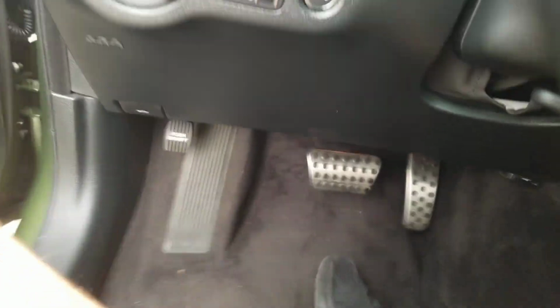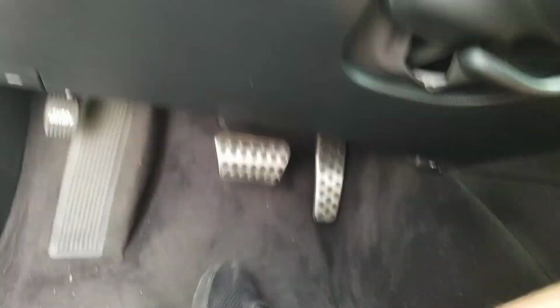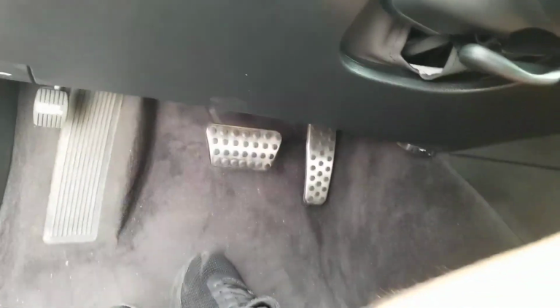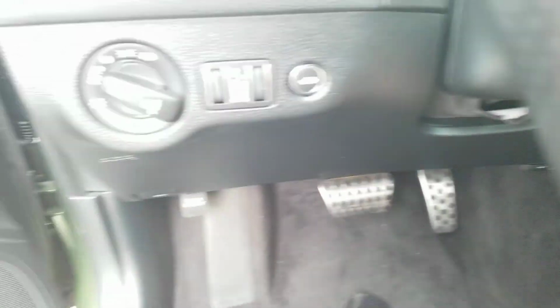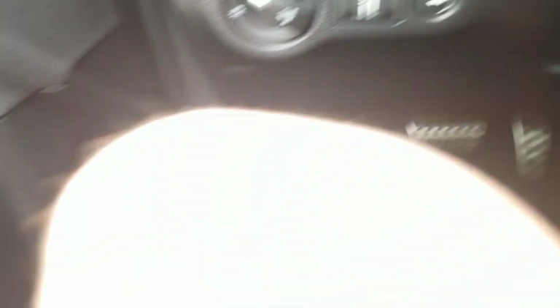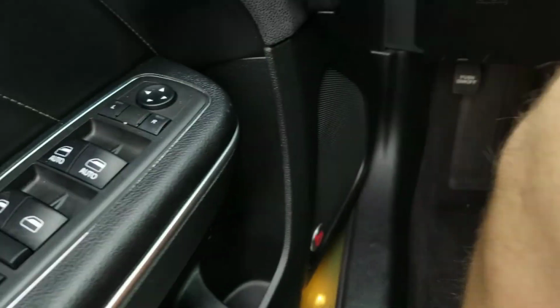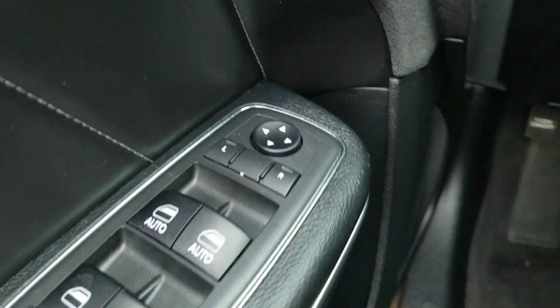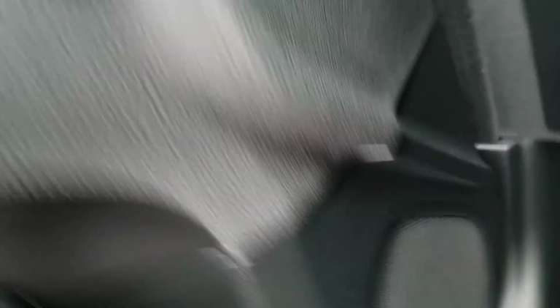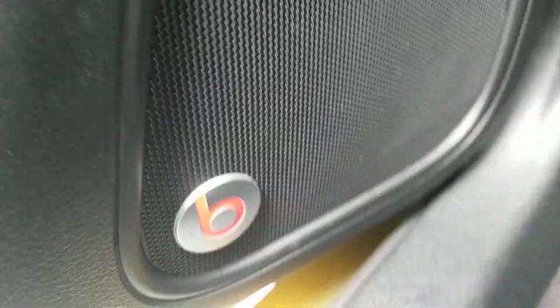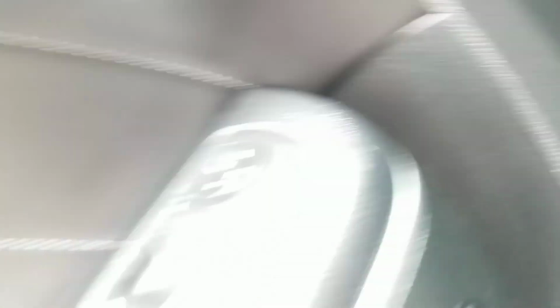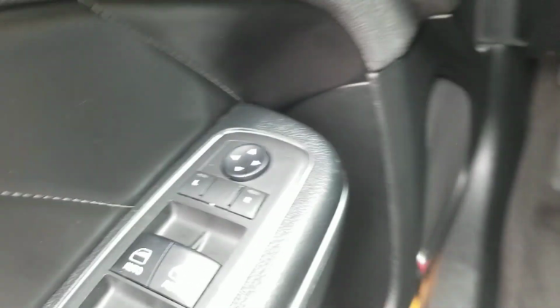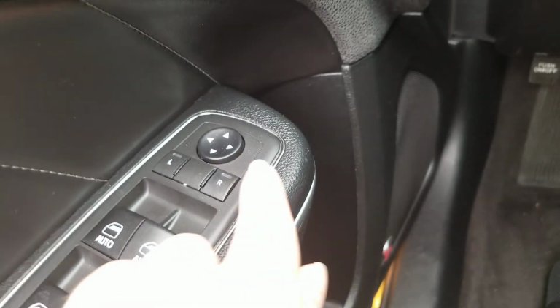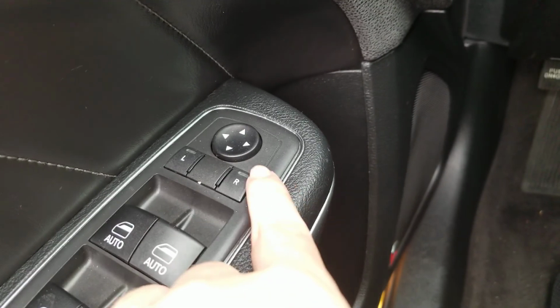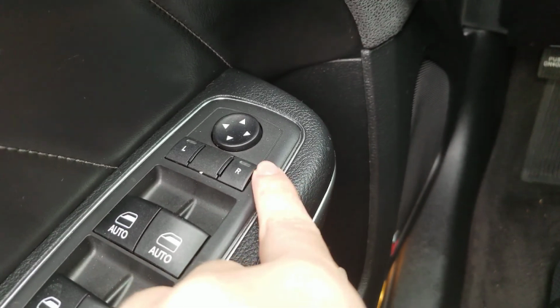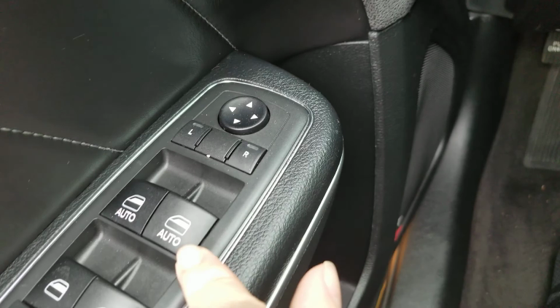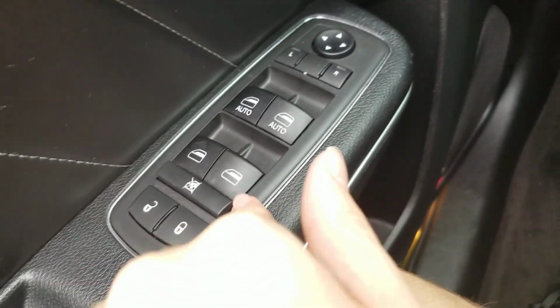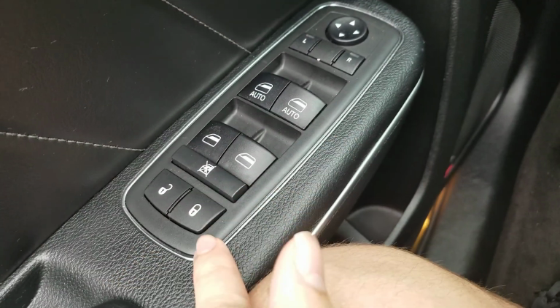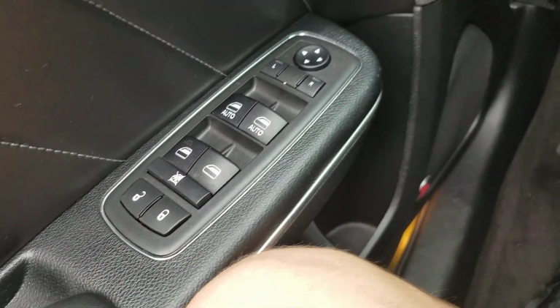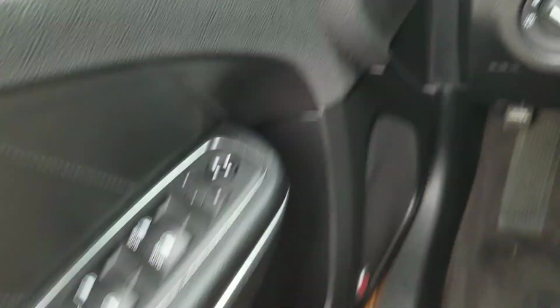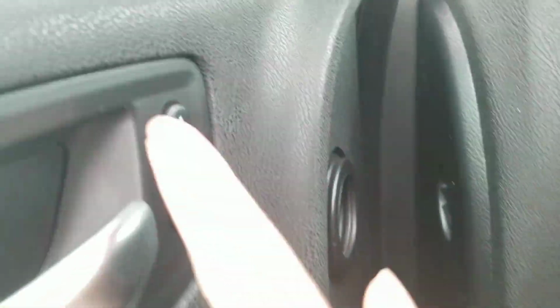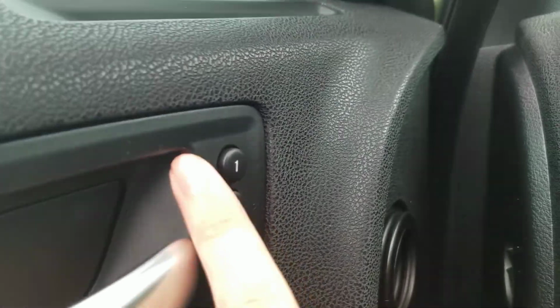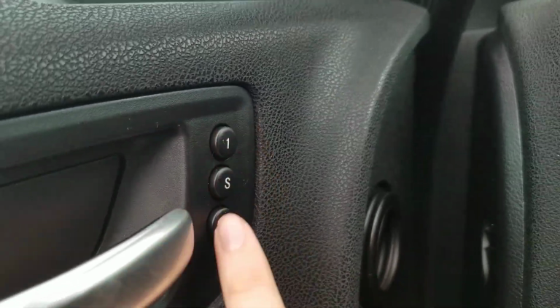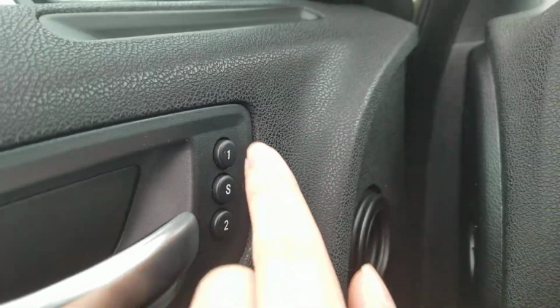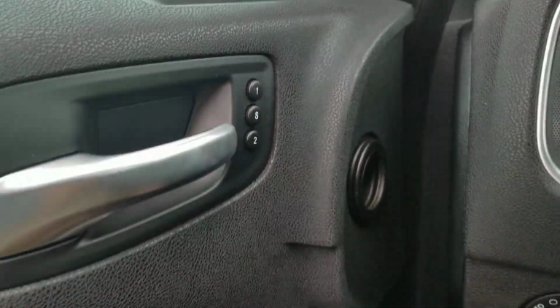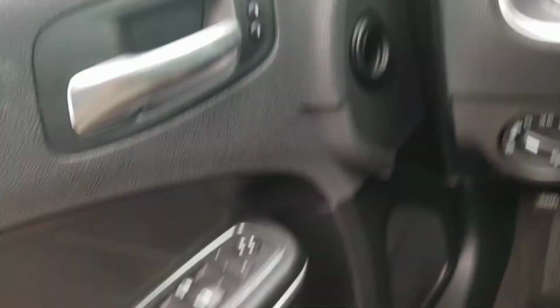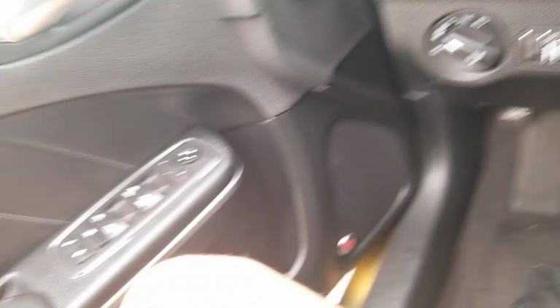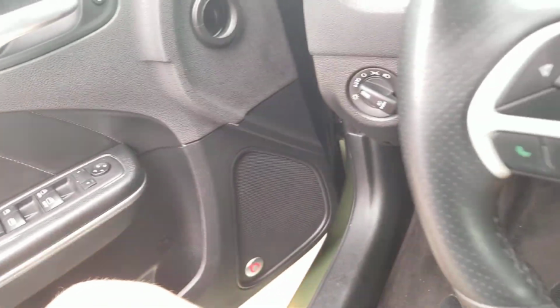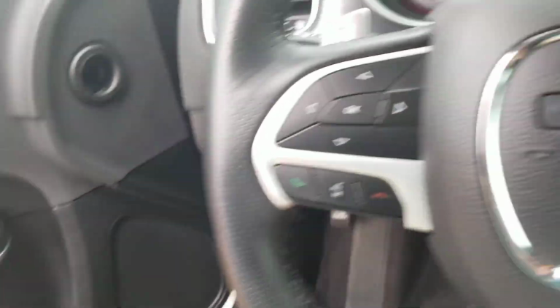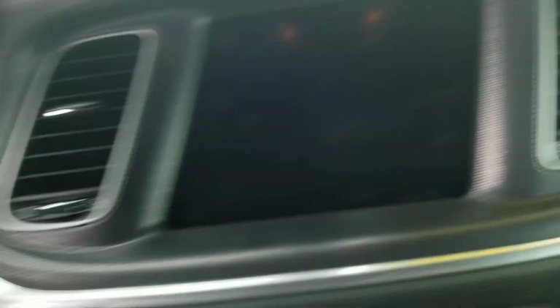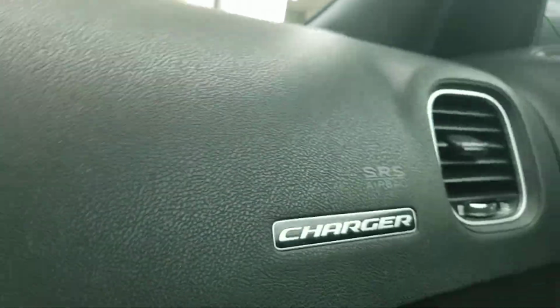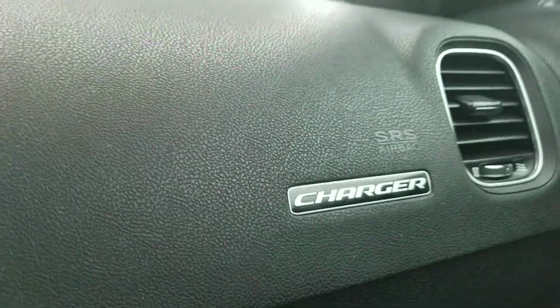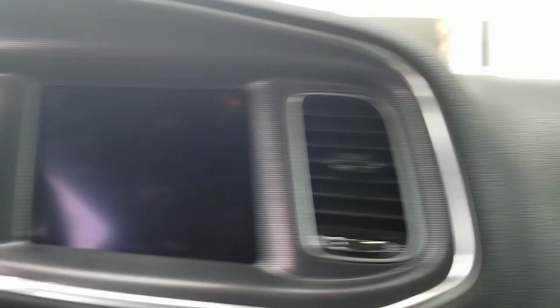You also got these nice gas and brake pedals. It comes with the Beats audio system. You also got the mirrors control, window locks, and door locks. You also got these features and the Charger emblem right there.